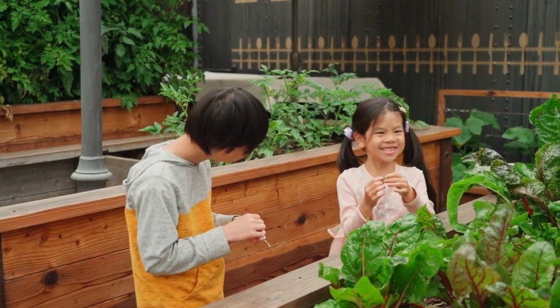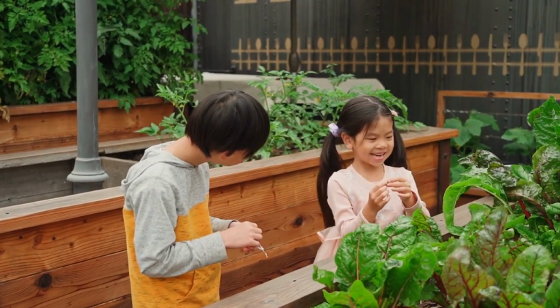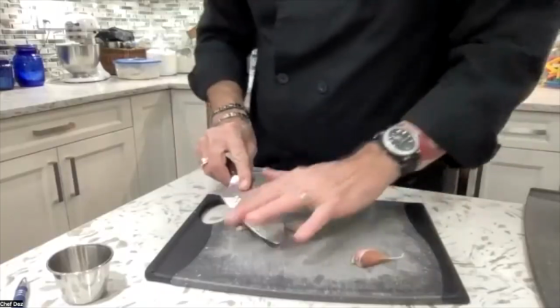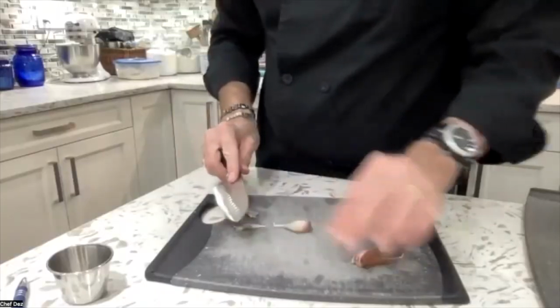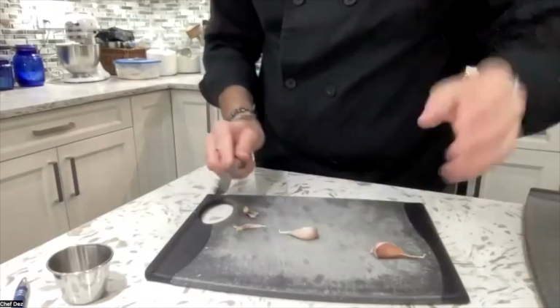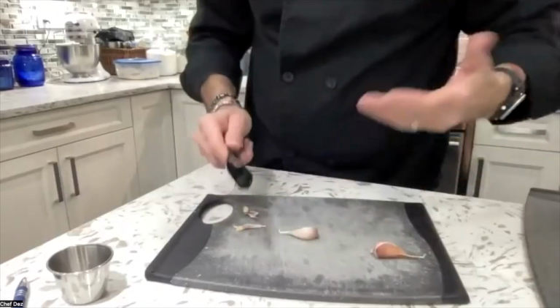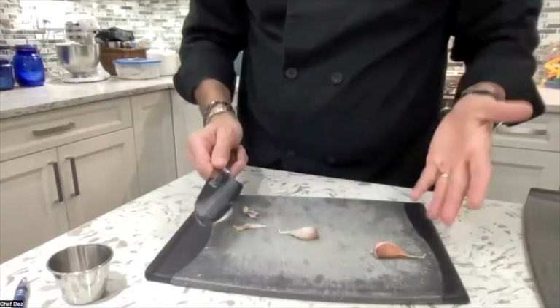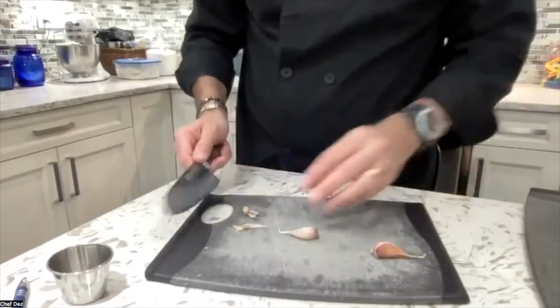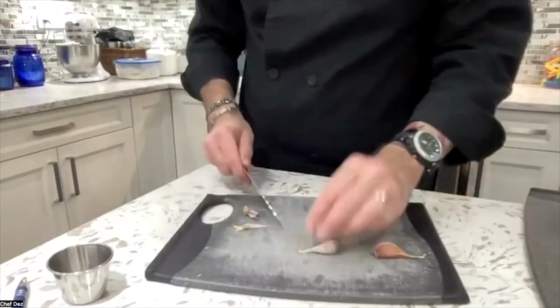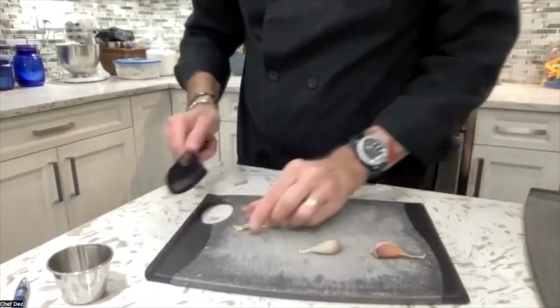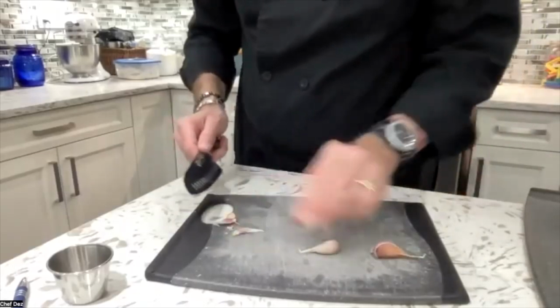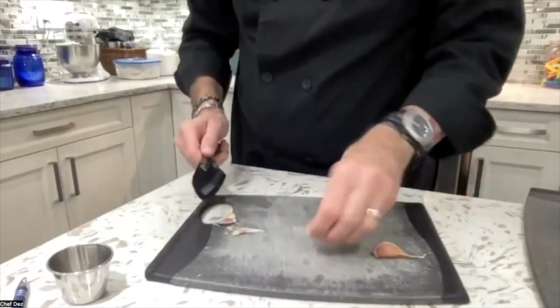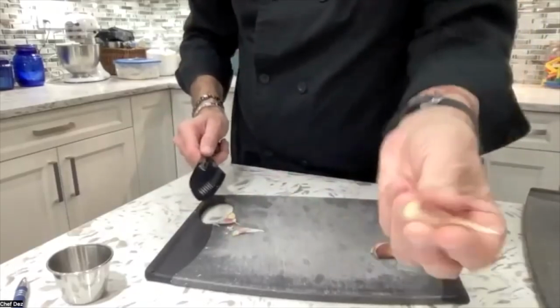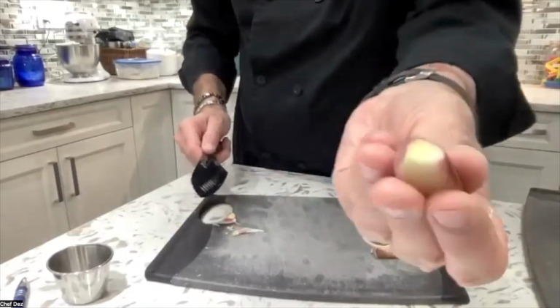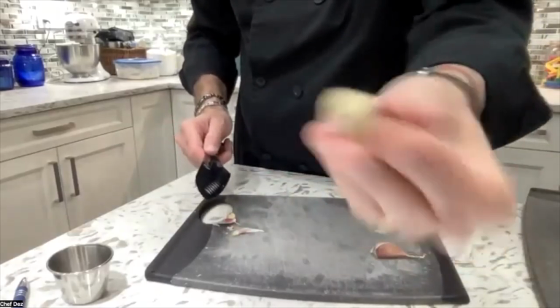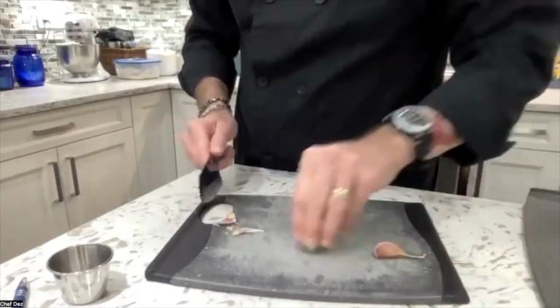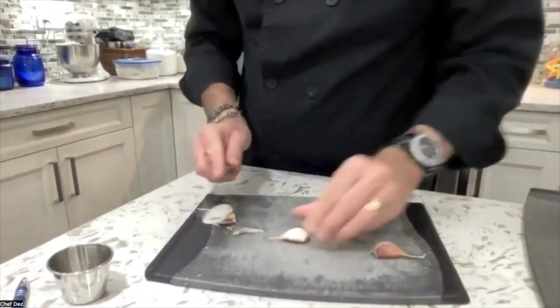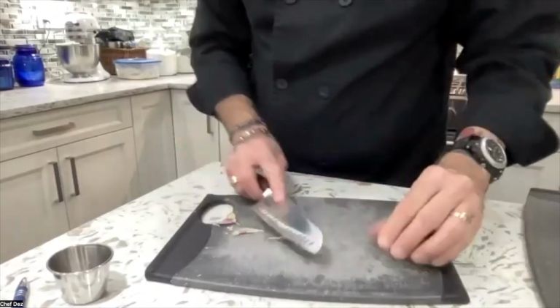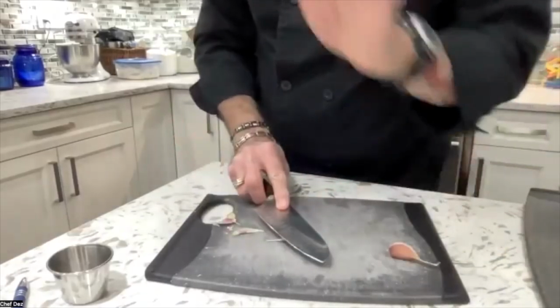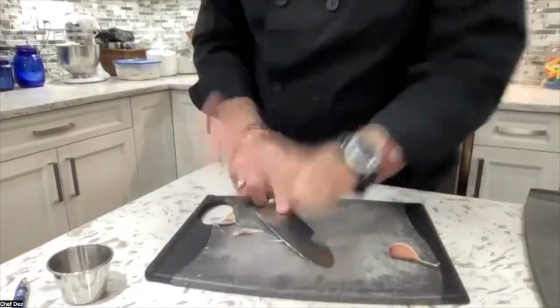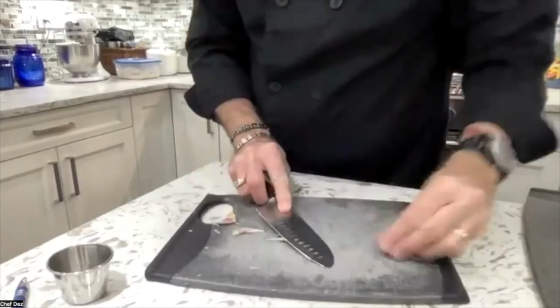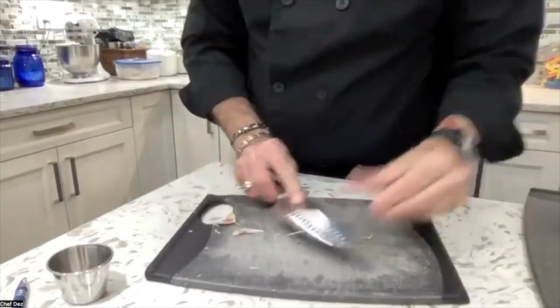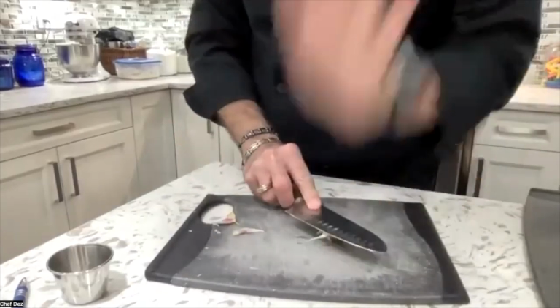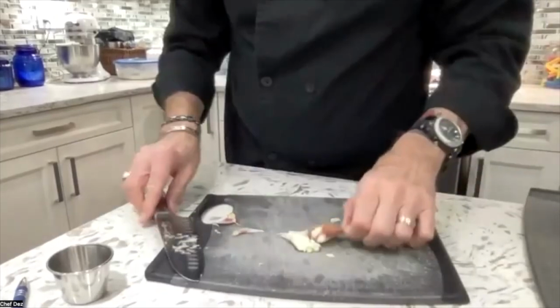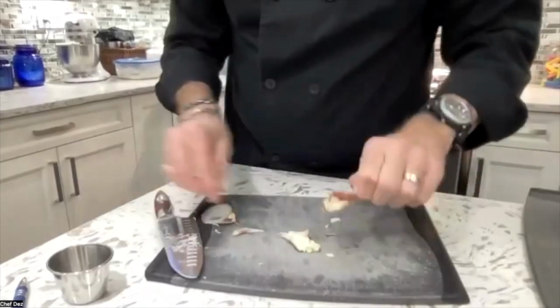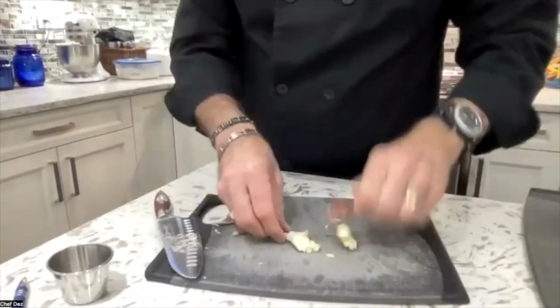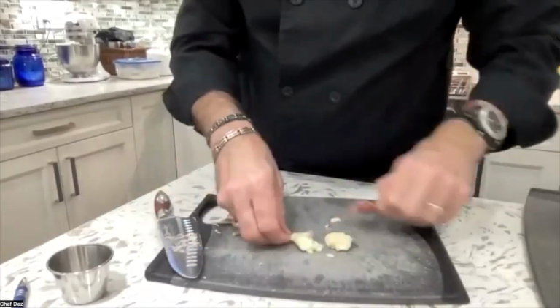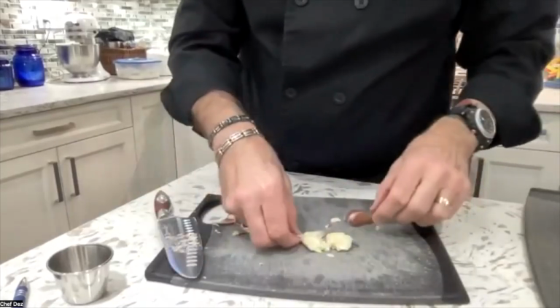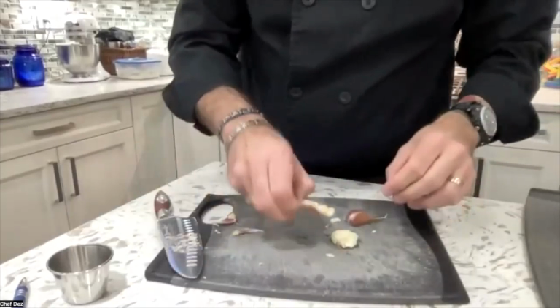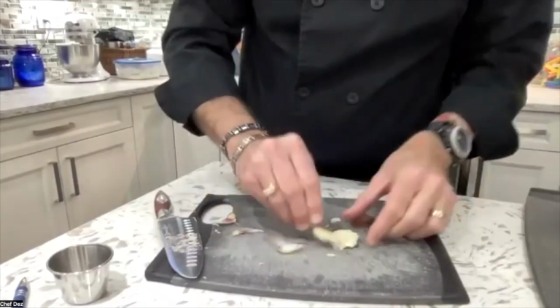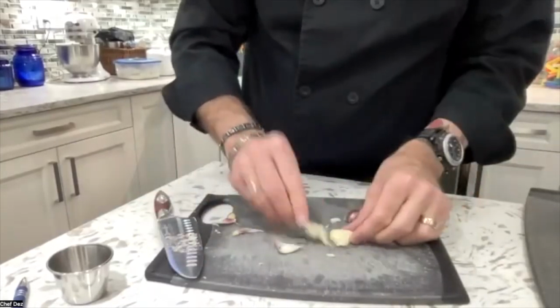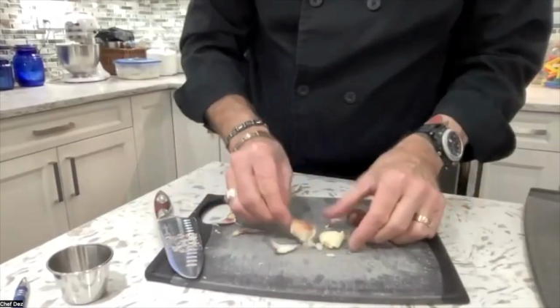Maybe you haven't got a garlic press. It's just good to have knowledge. So I just cut off those little hard bits off the end. We're going to take our knife, smack your garlic, skin comes off, and we're left with garlic flesh.